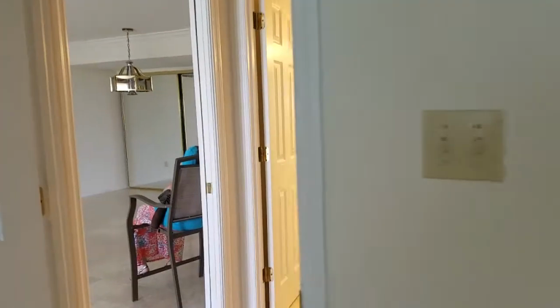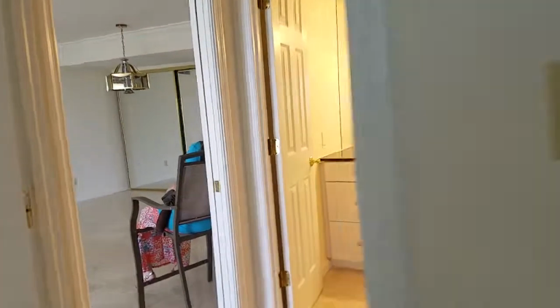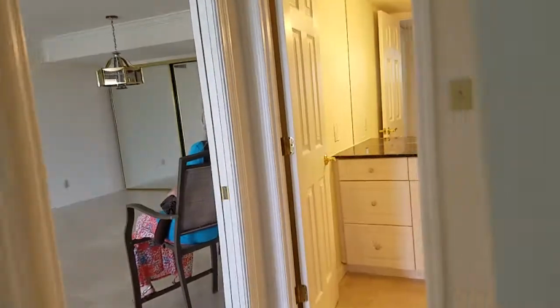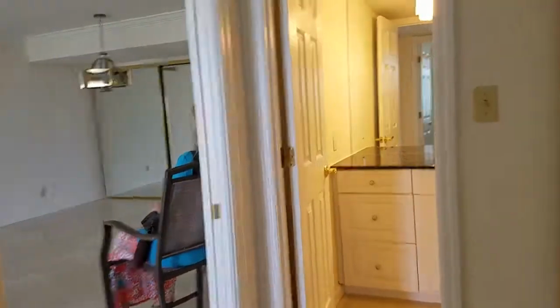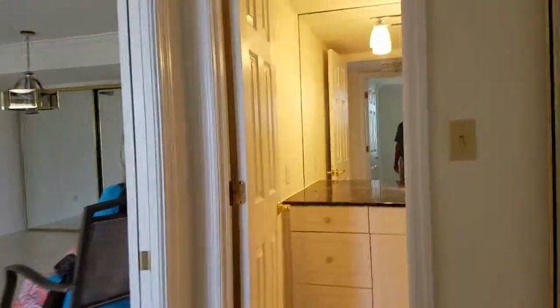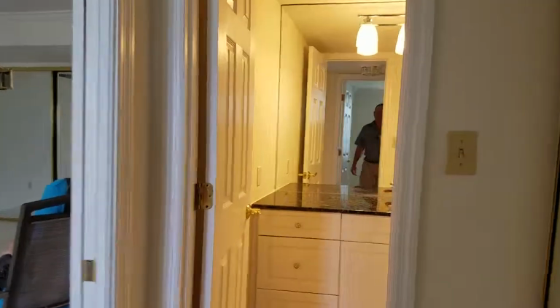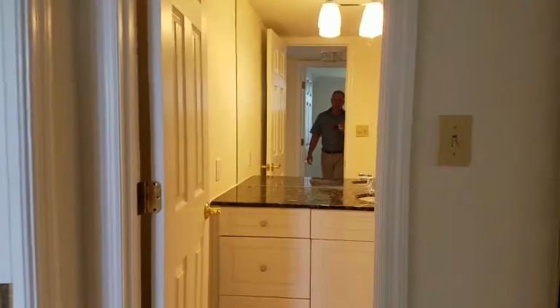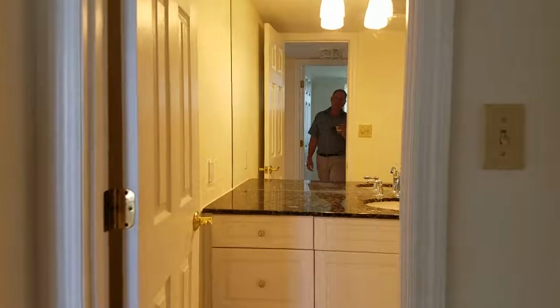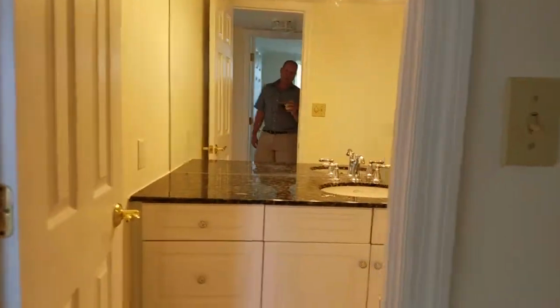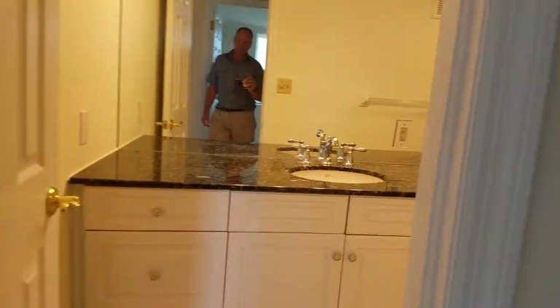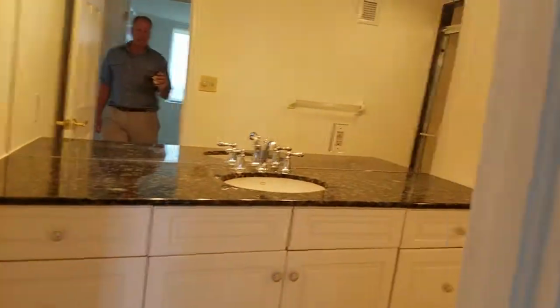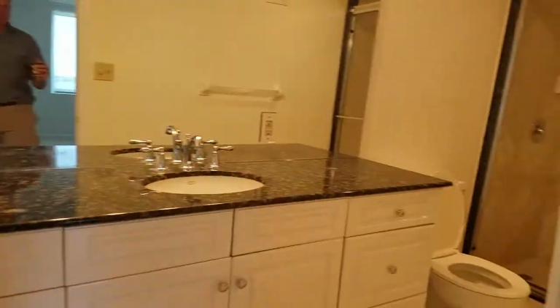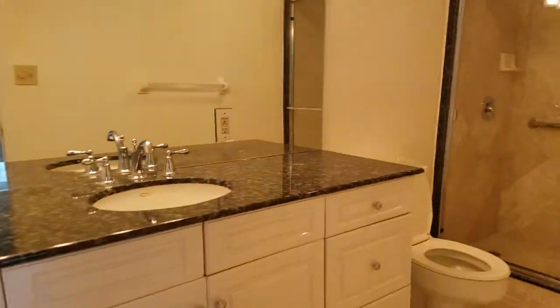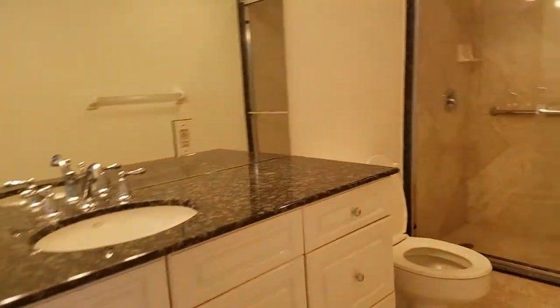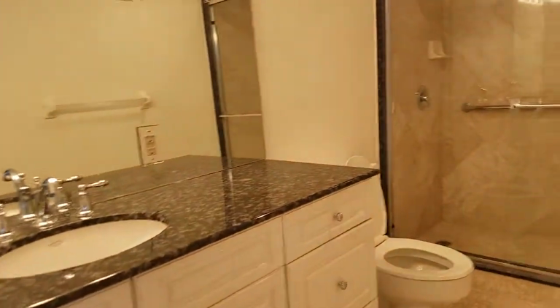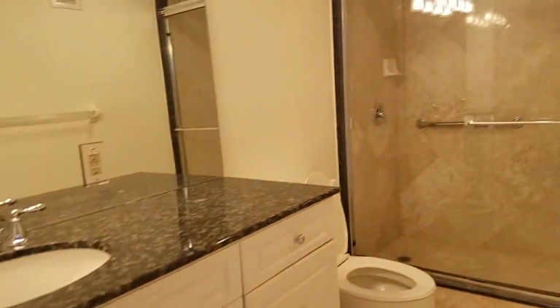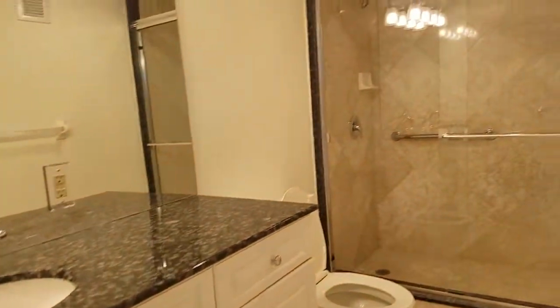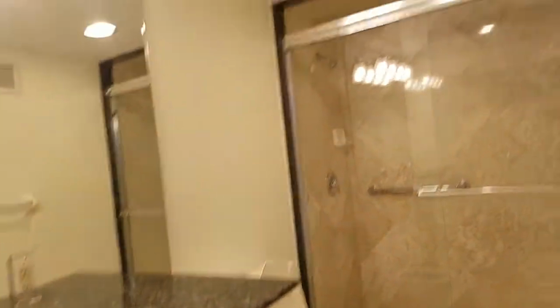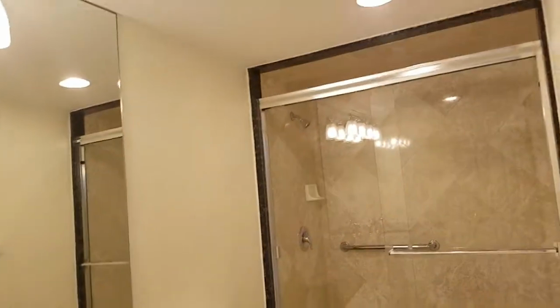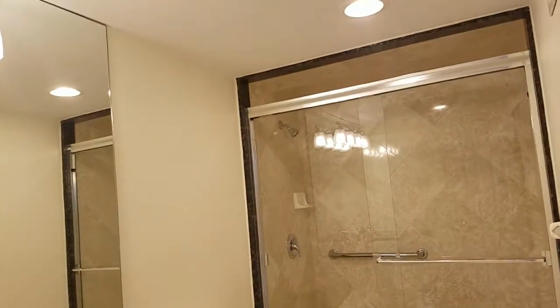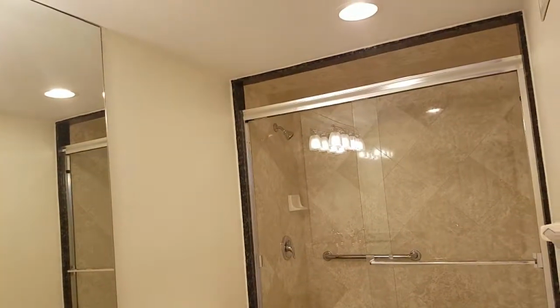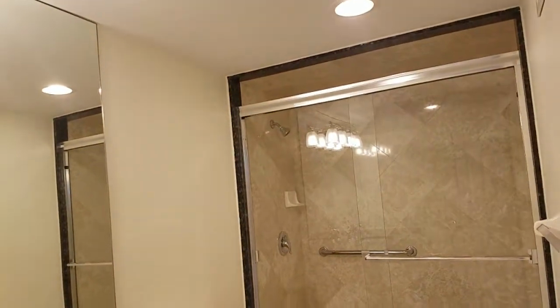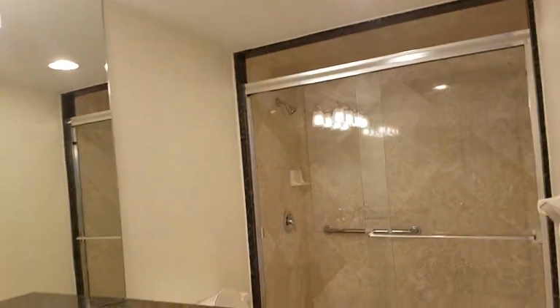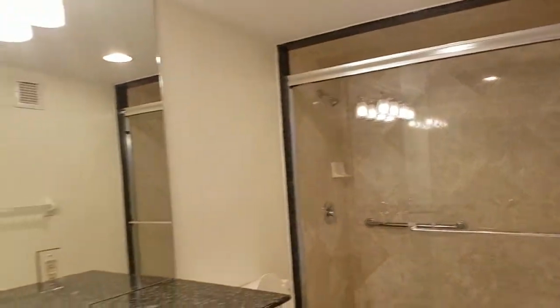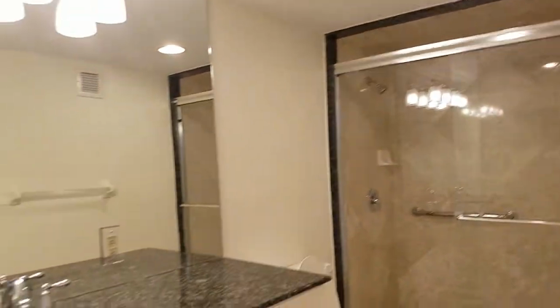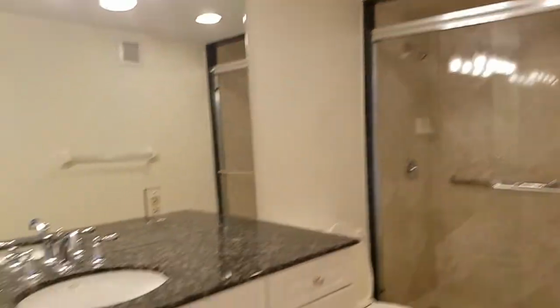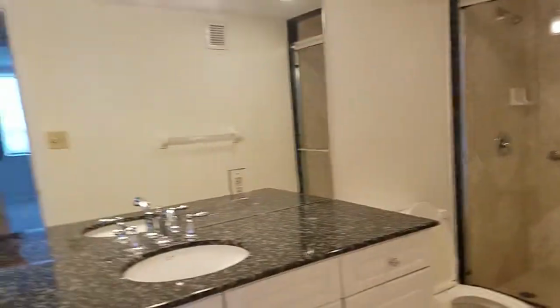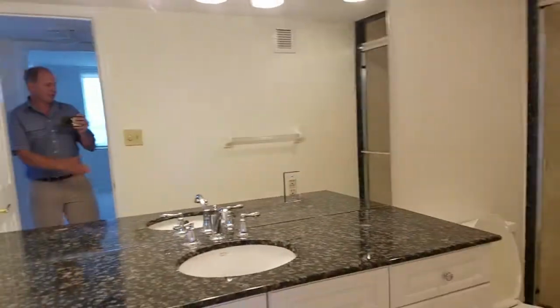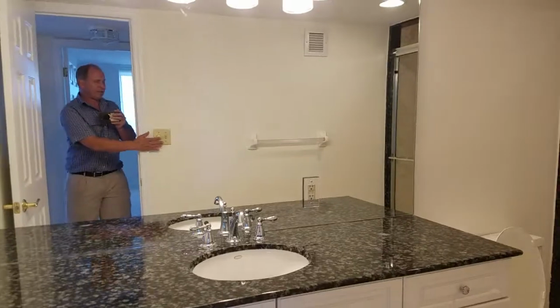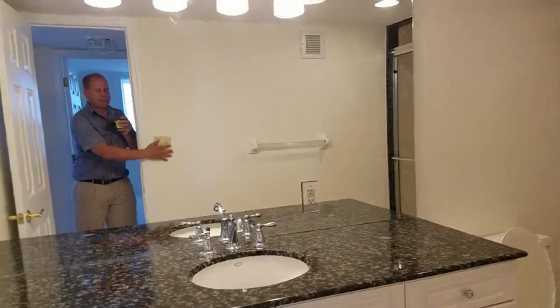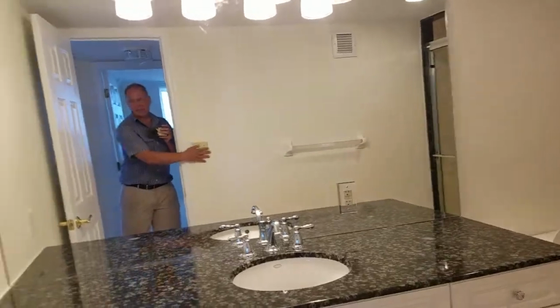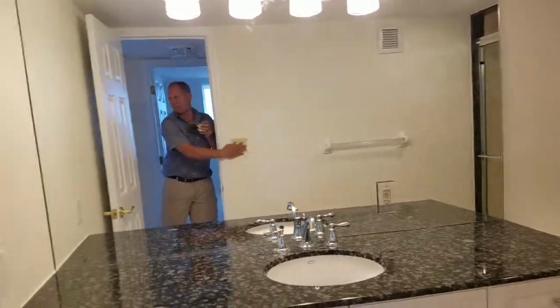And then the guest bath has the same granite top — different tile, but very nice. All very nice in here.